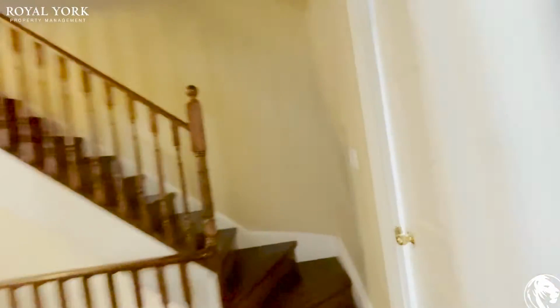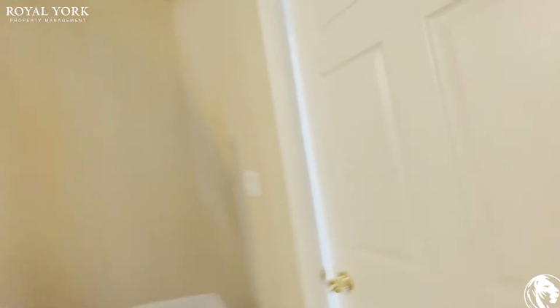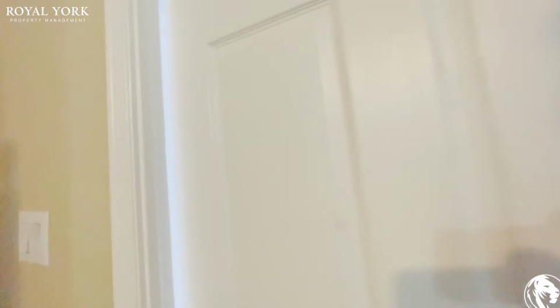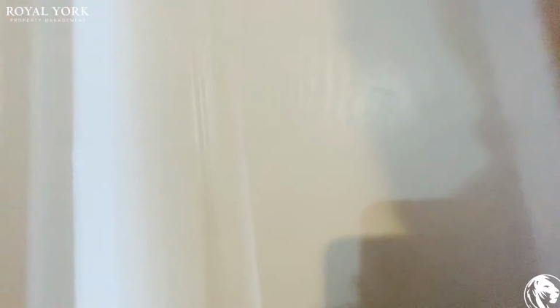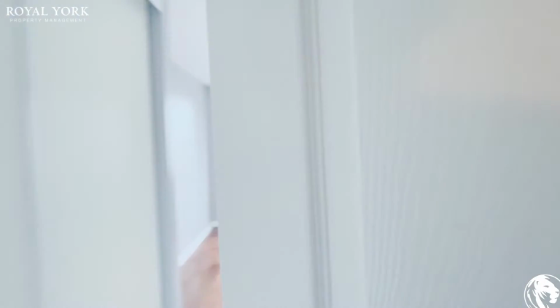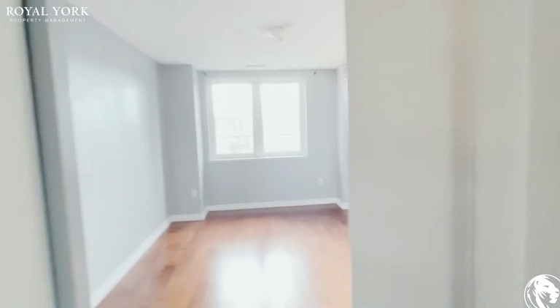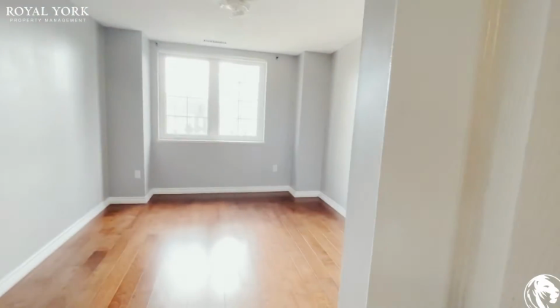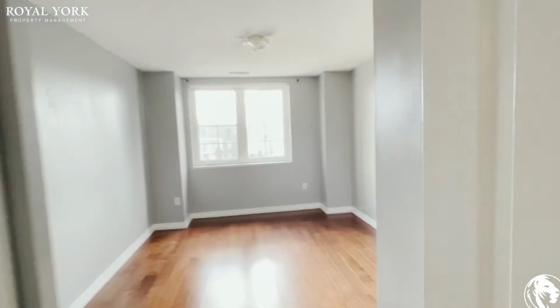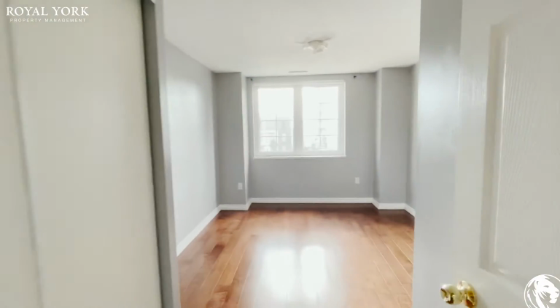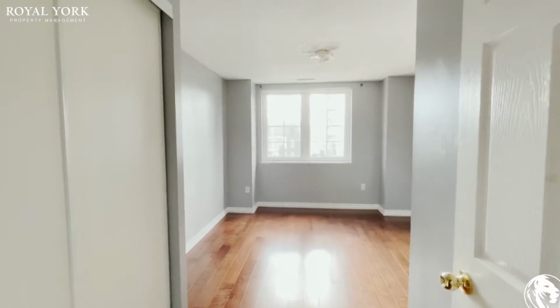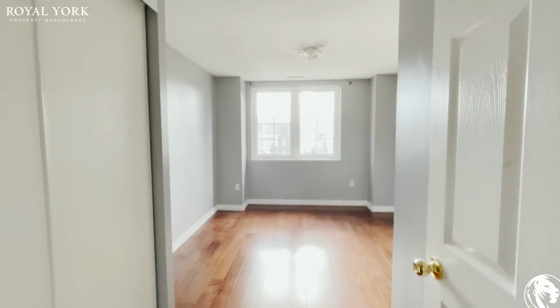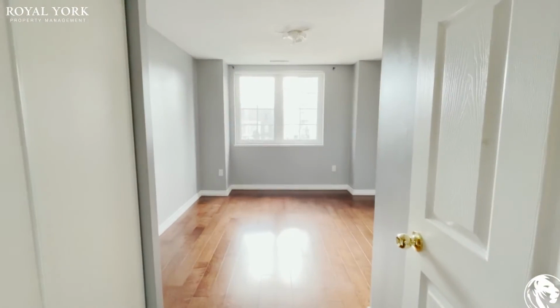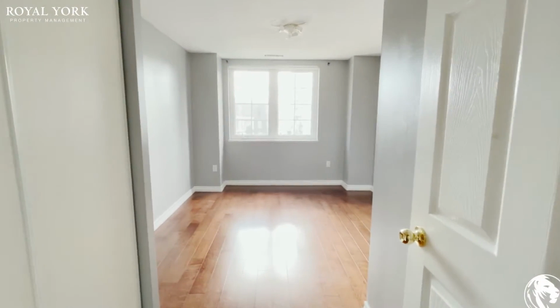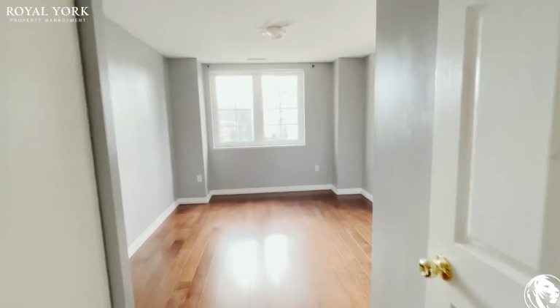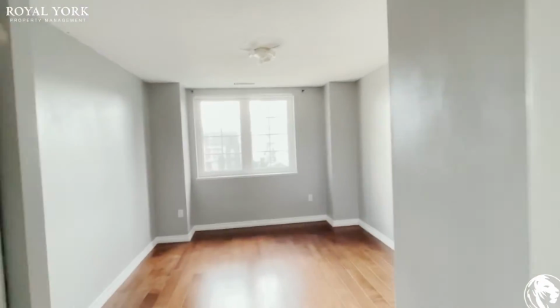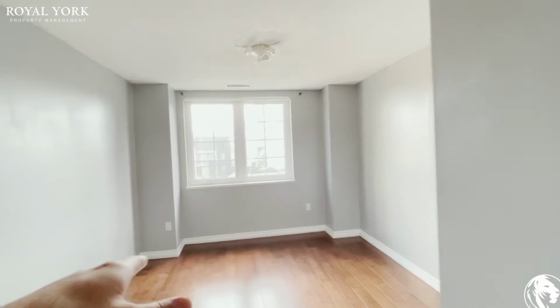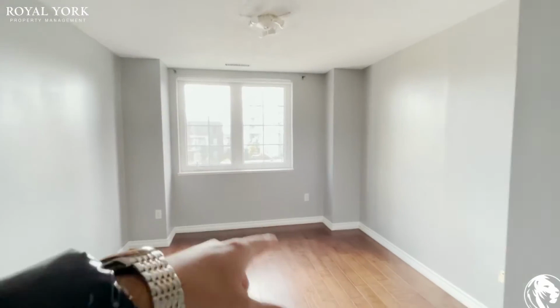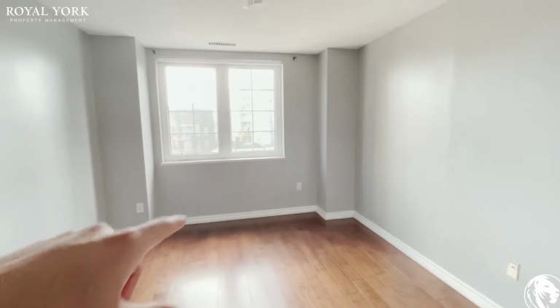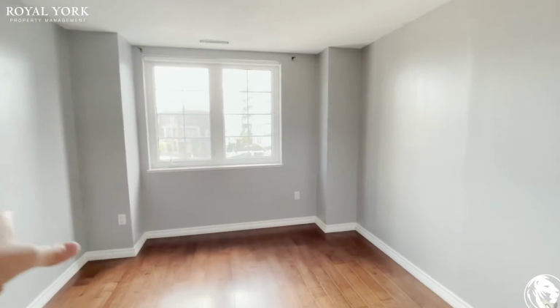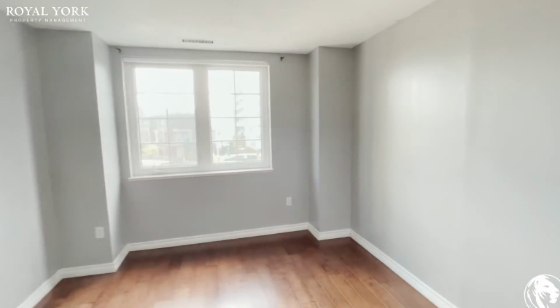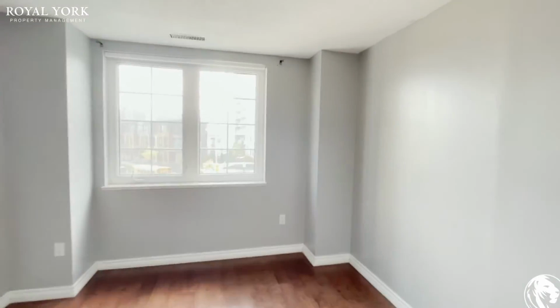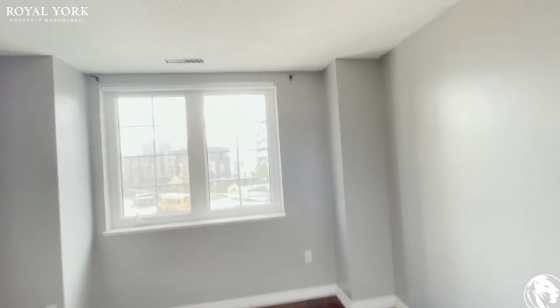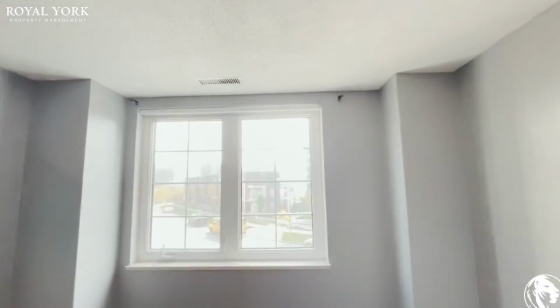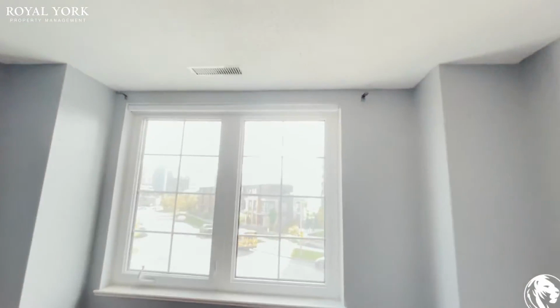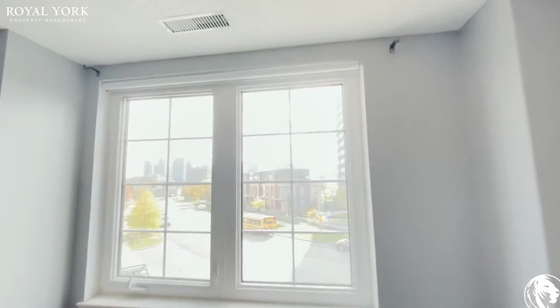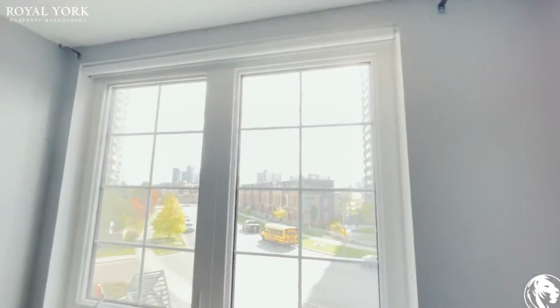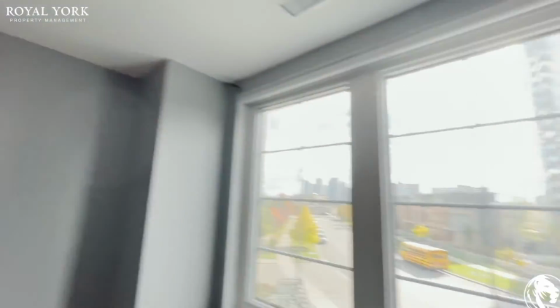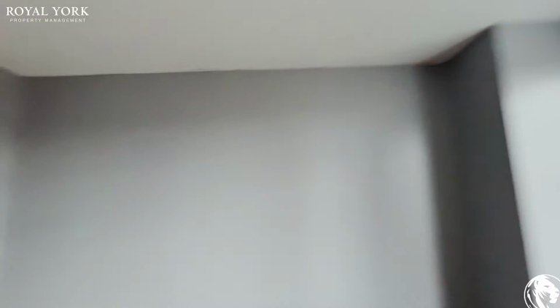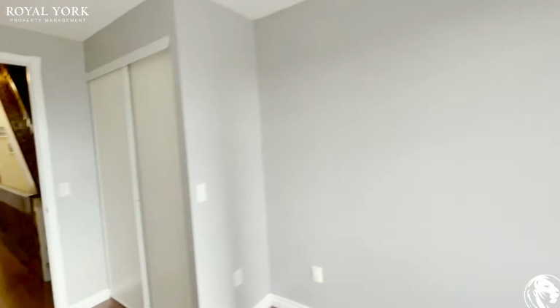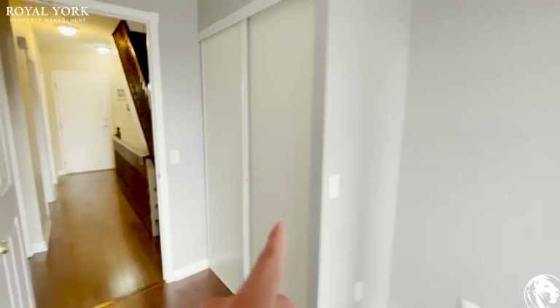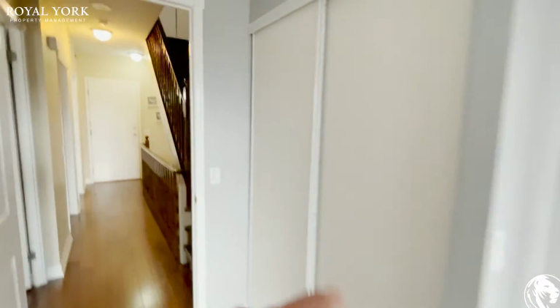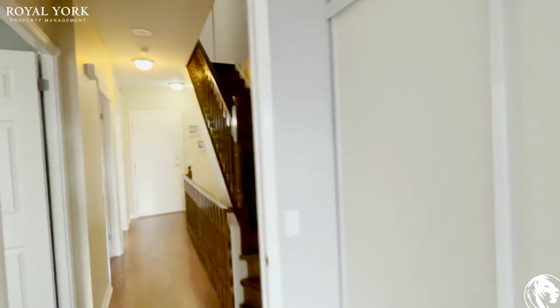Checking out the second bedroom, this one is about the same size — you can comfortably fit a queen-size bed with nightstands on each side. Again, tons of natural light pouring in and you have your closet on to the right.